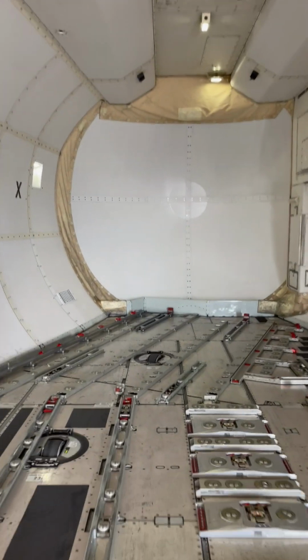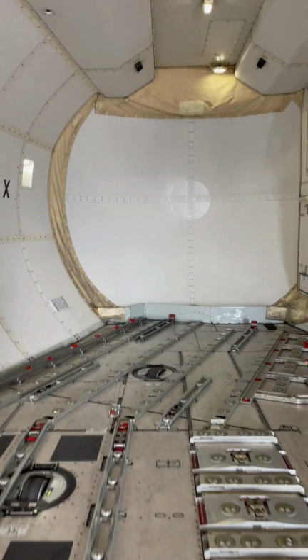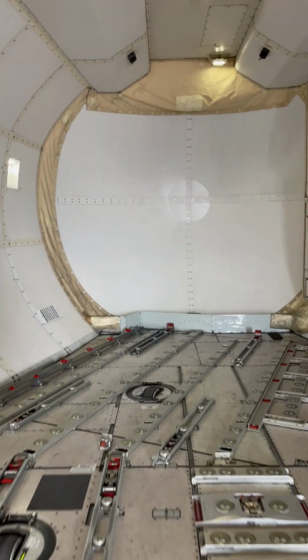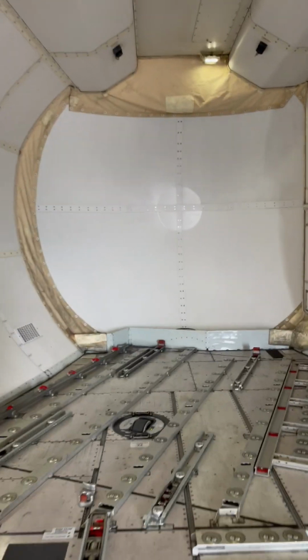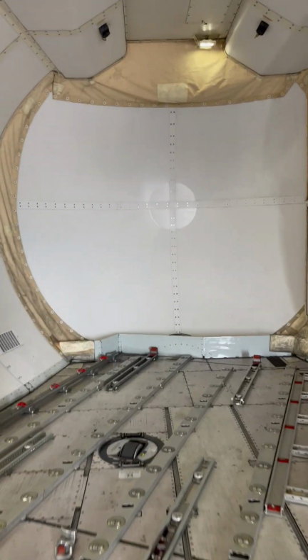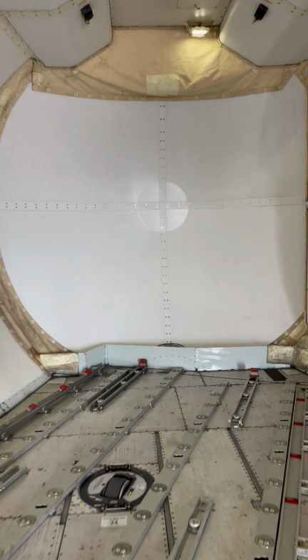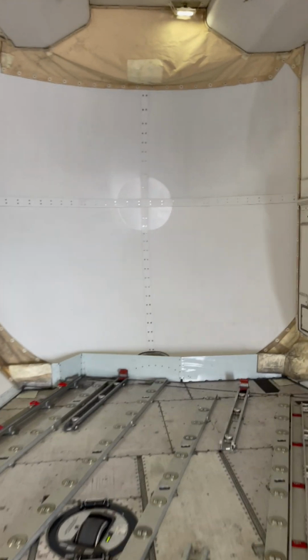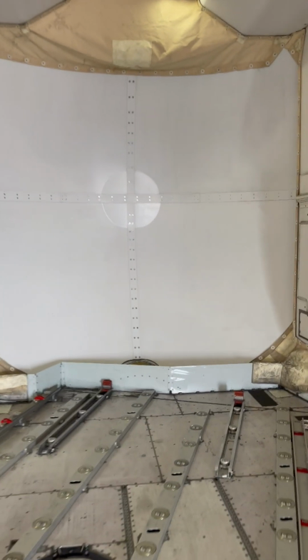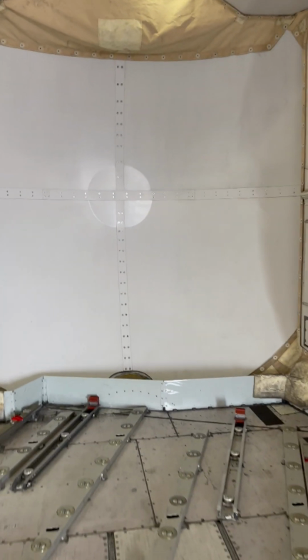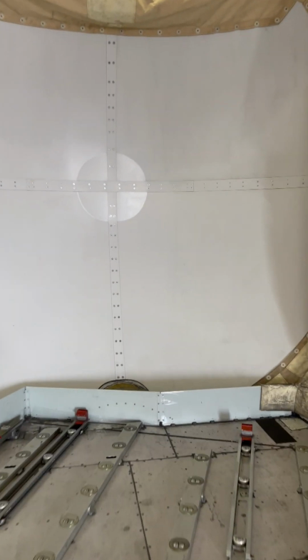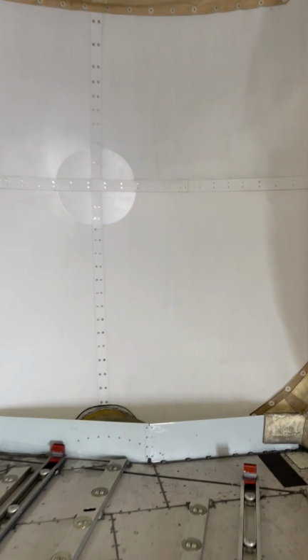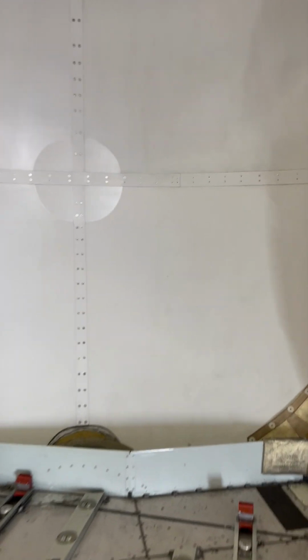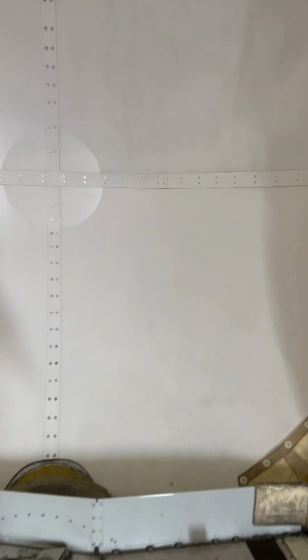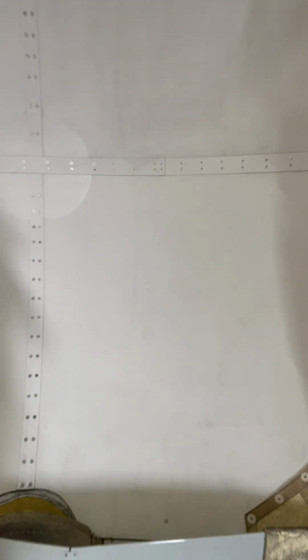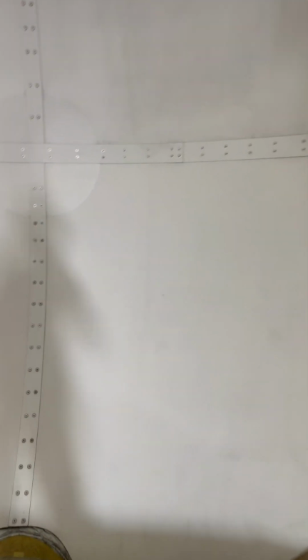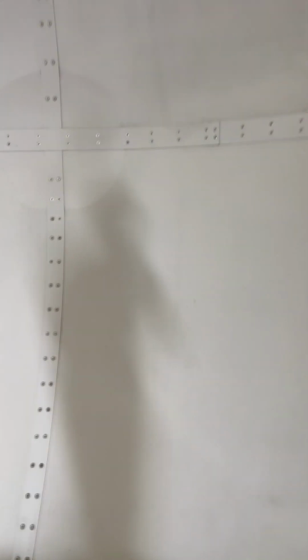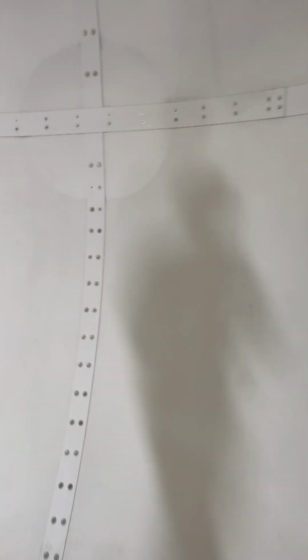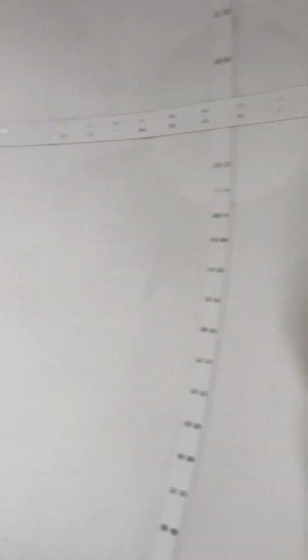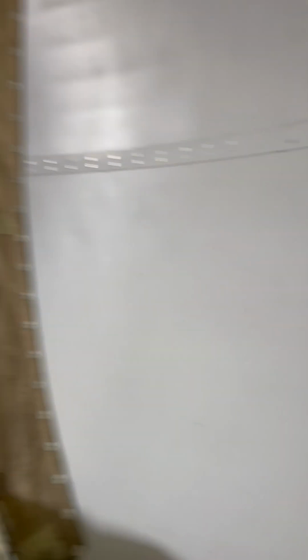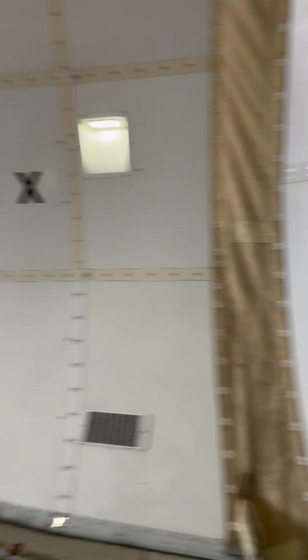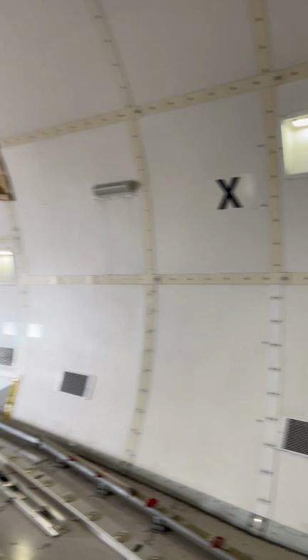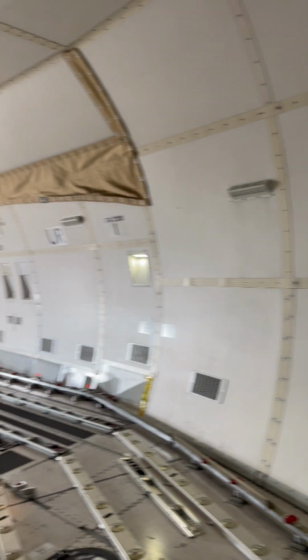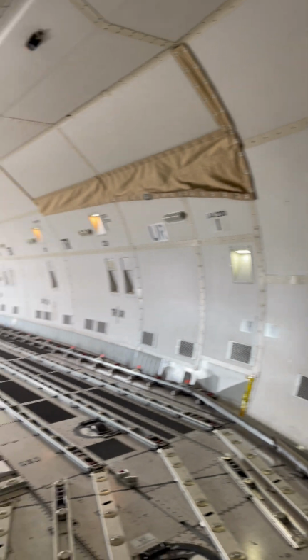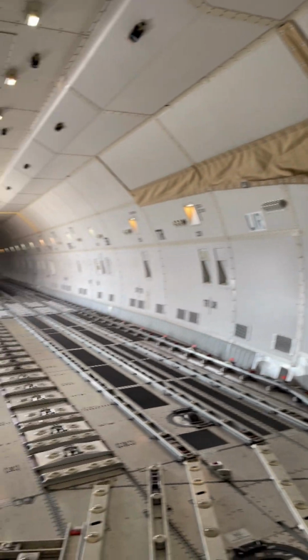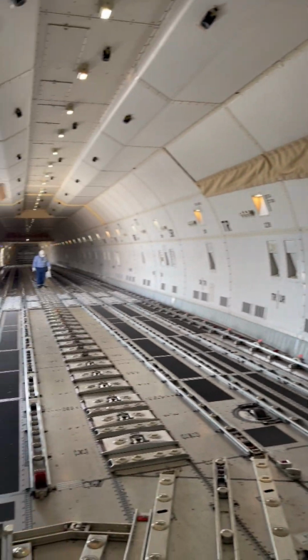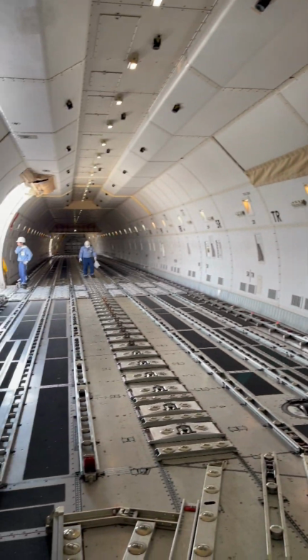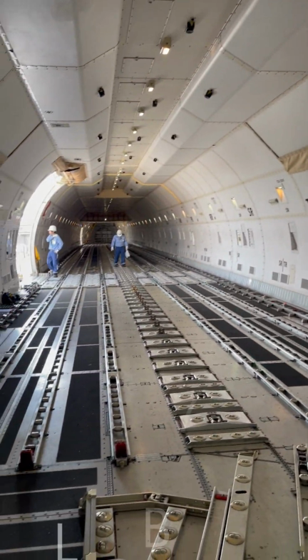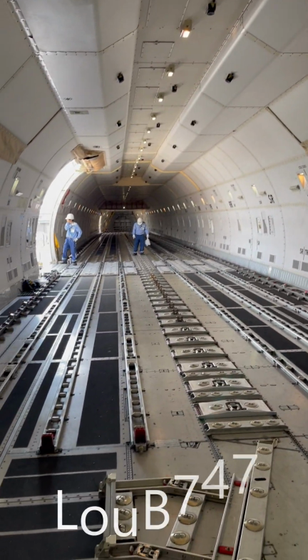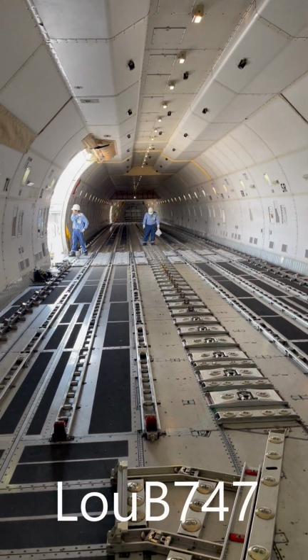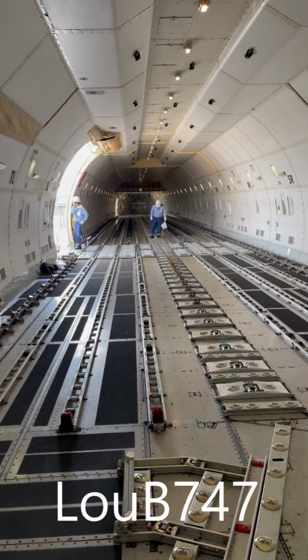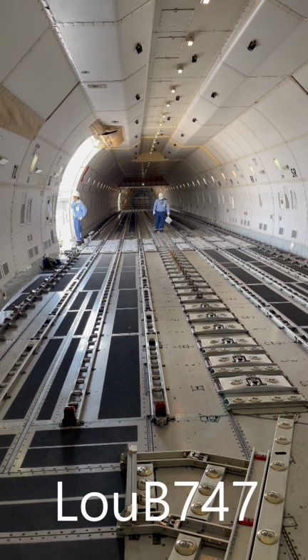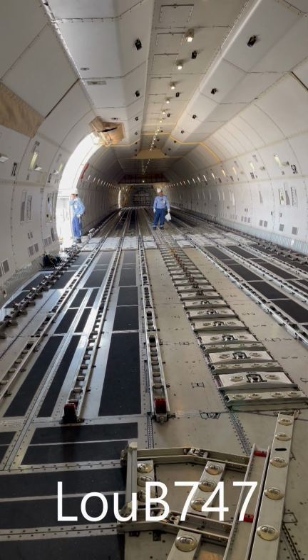From the side cargo door, it's still quite a walk back to the tail section. You can see the rear pressure bulkhead approaching here, and we'll turn around and look forward. There you go — 747-8 Freighter.